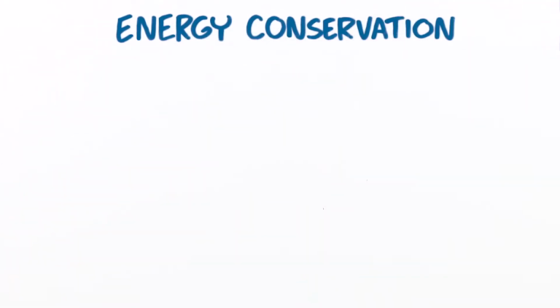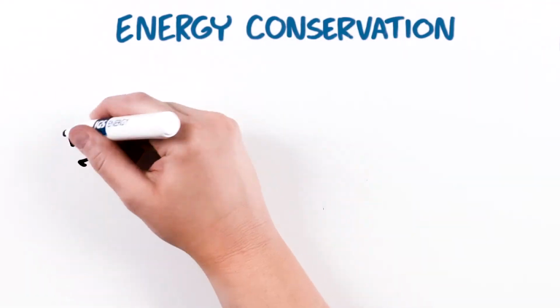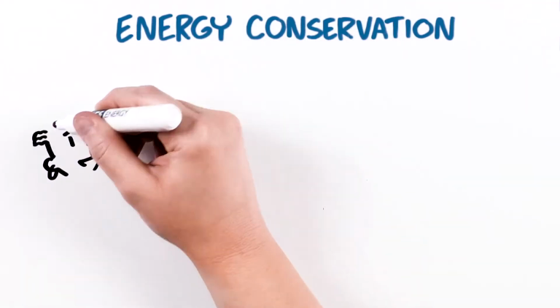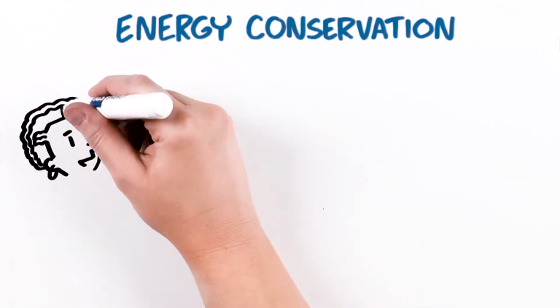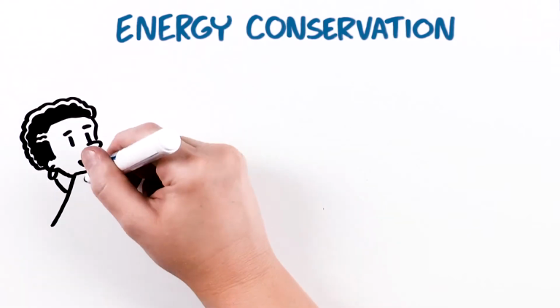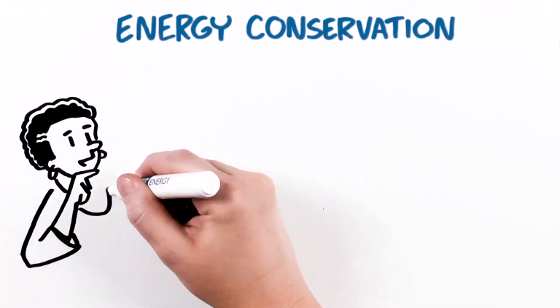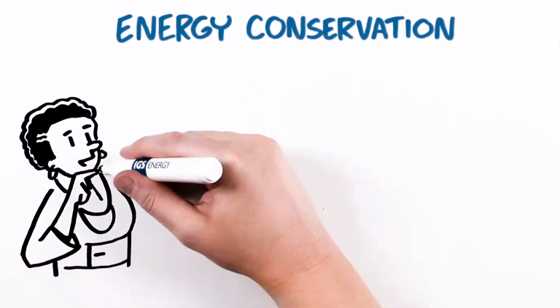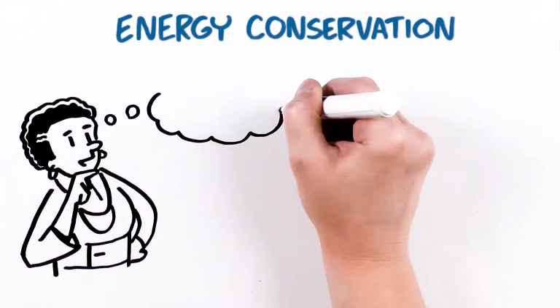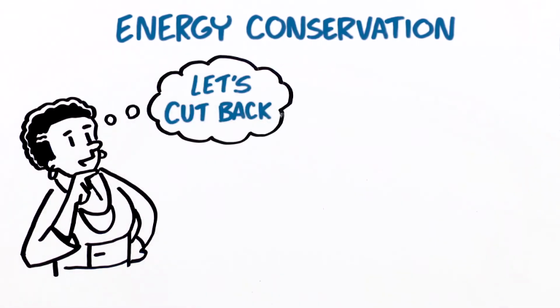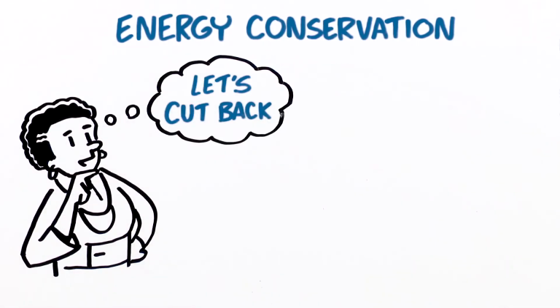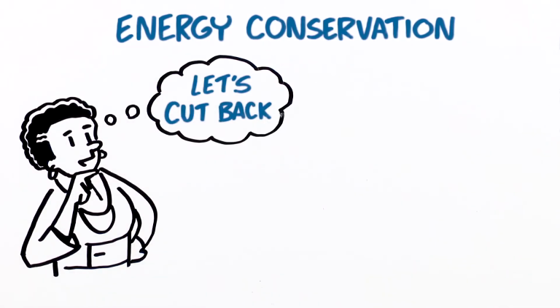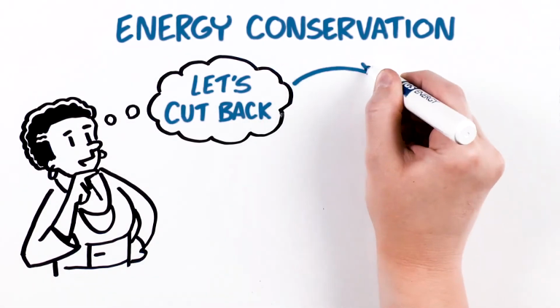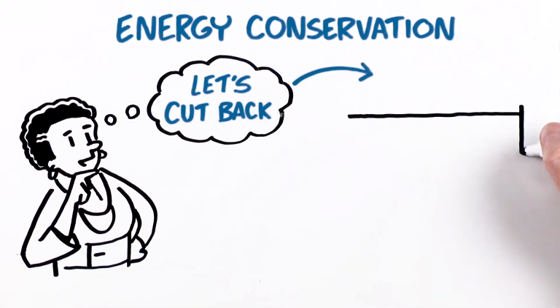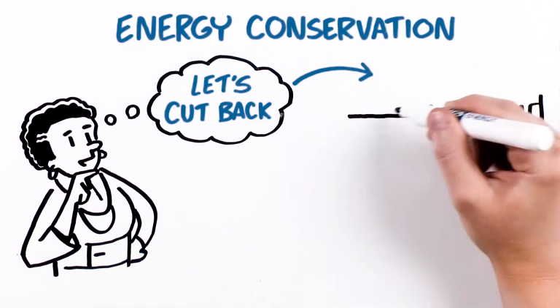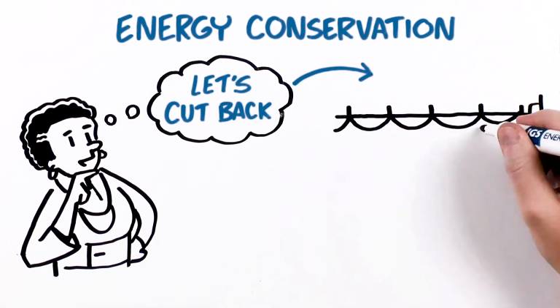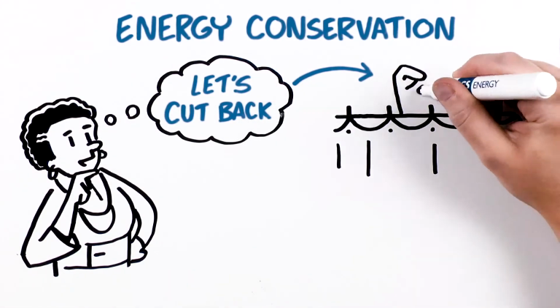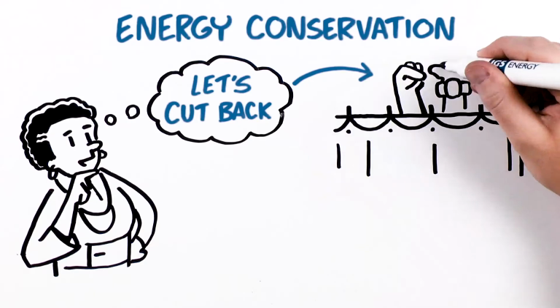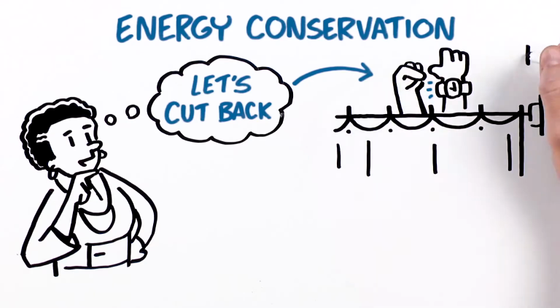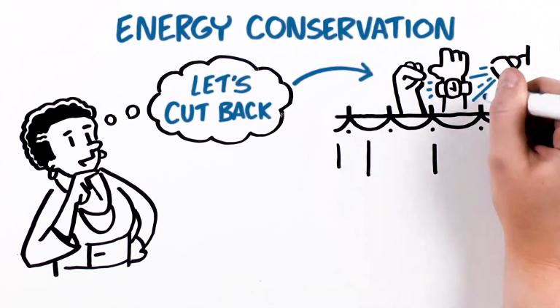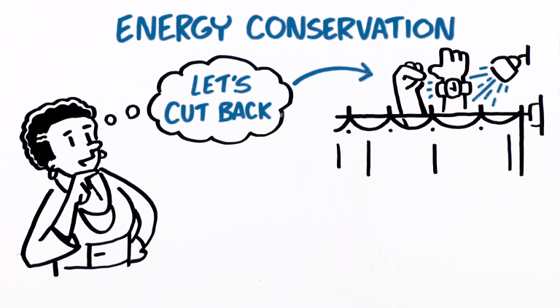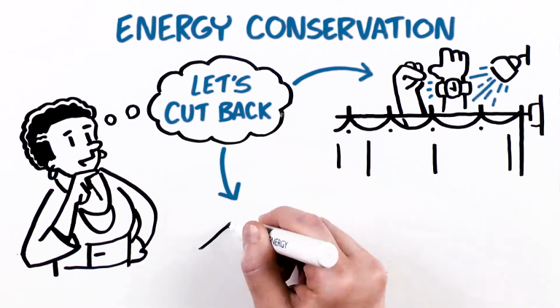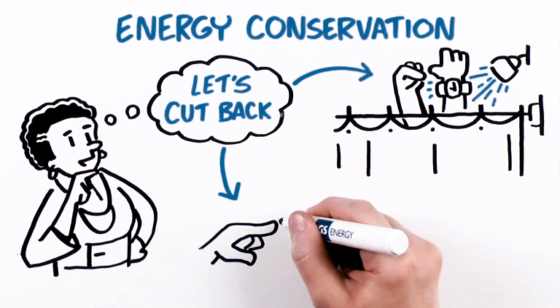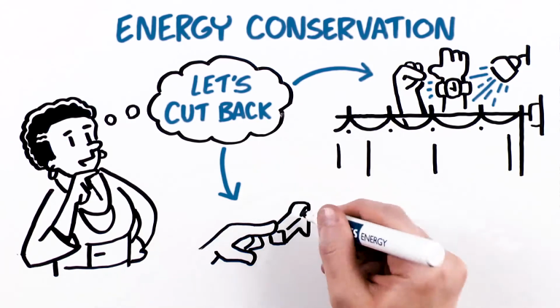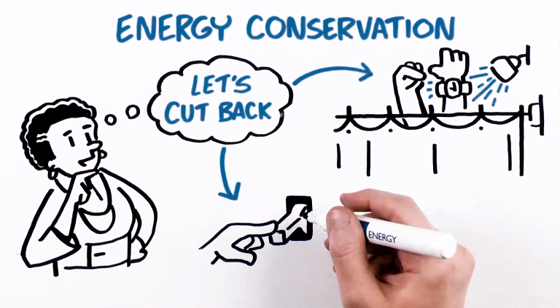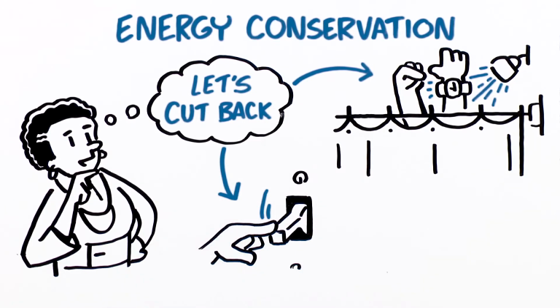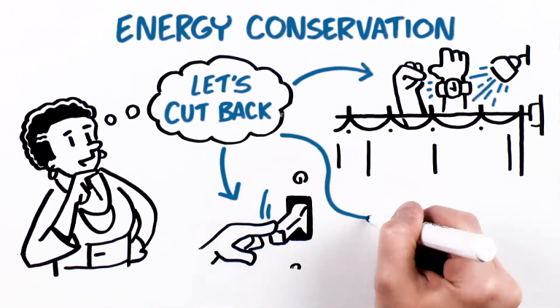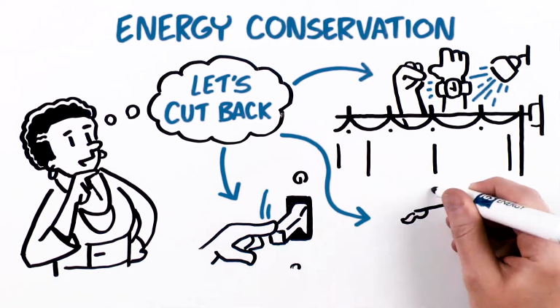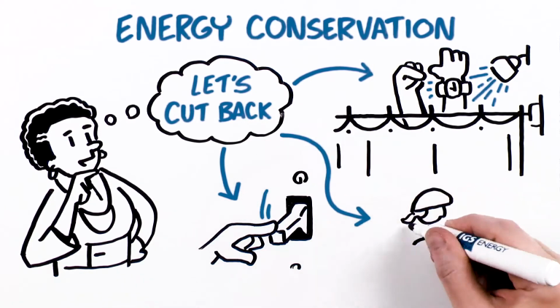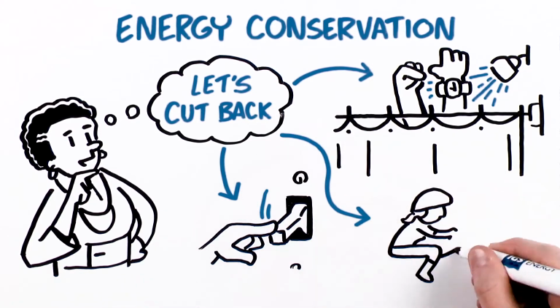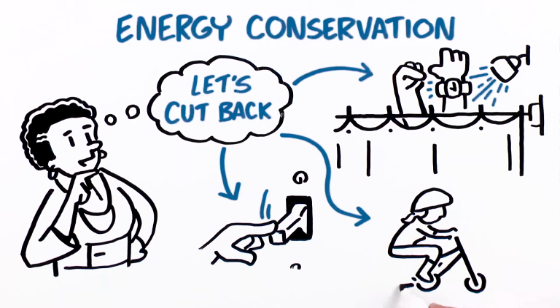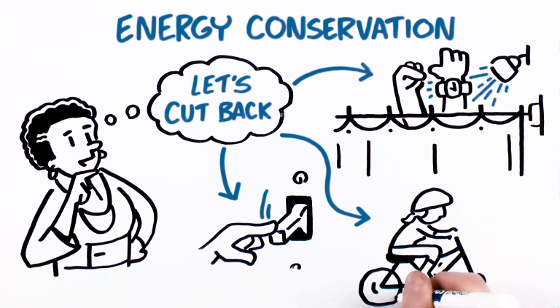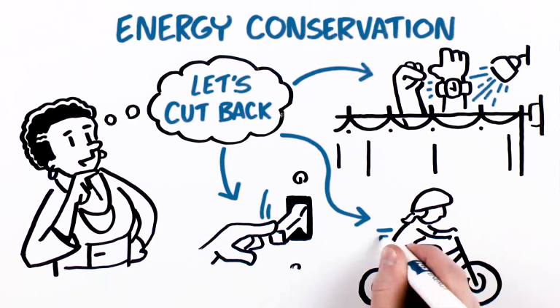This is when you cut back on the actual energy being used. For example, conserving energy could mean taking a shorter shower, turning off lights when not needed, or commuting to work by bike instead of by car.